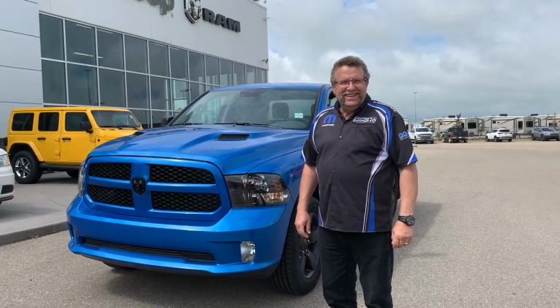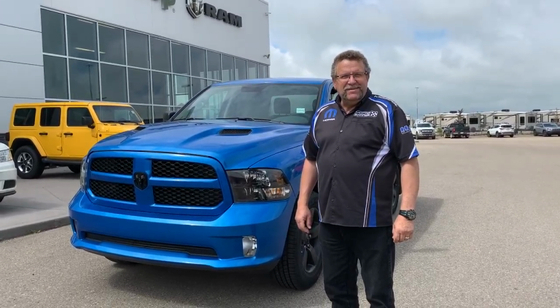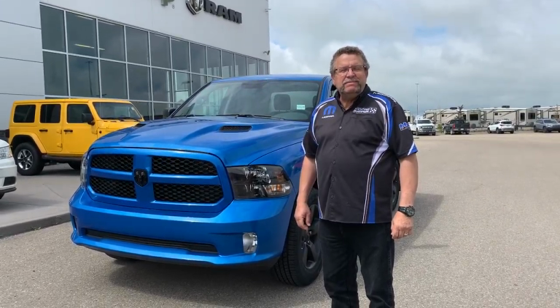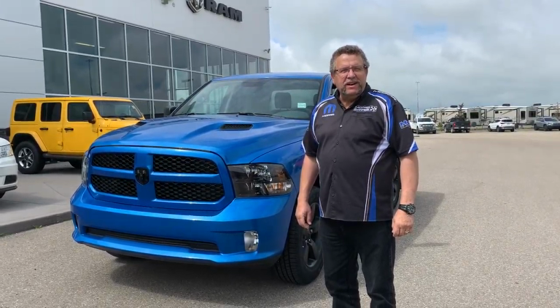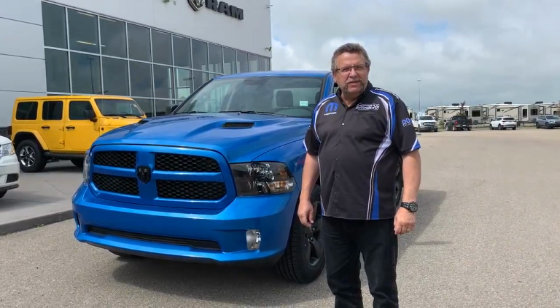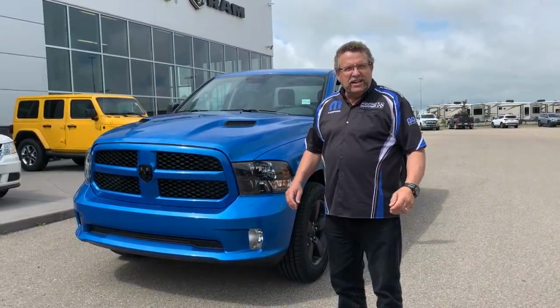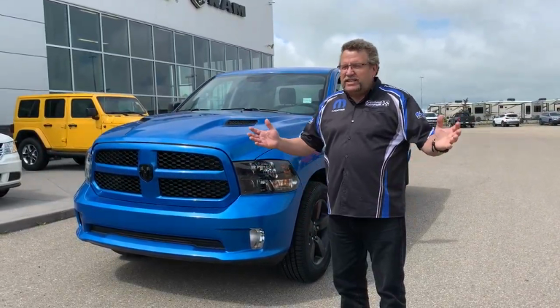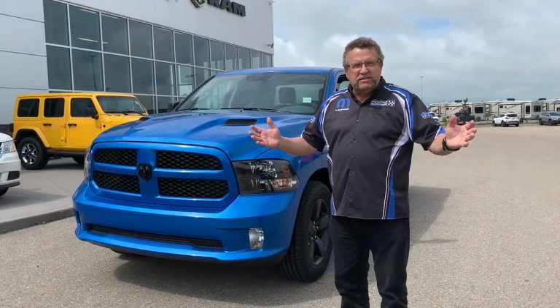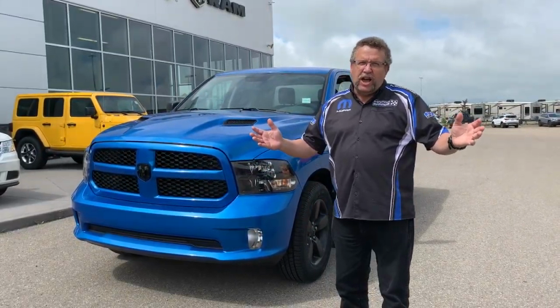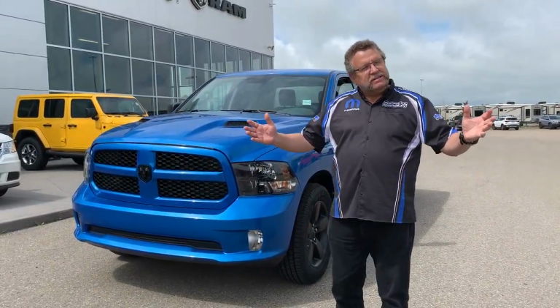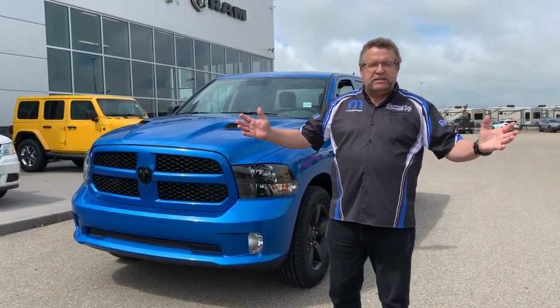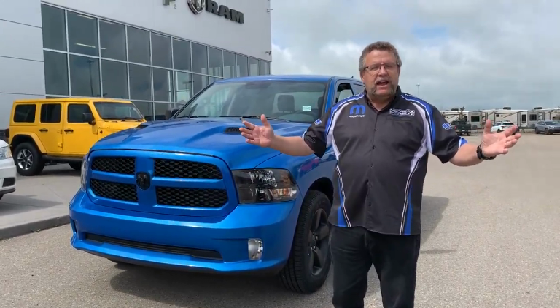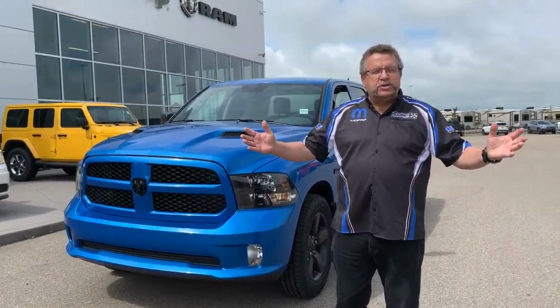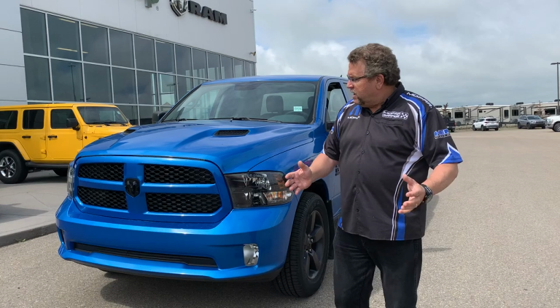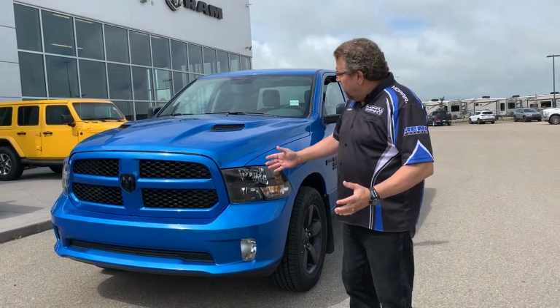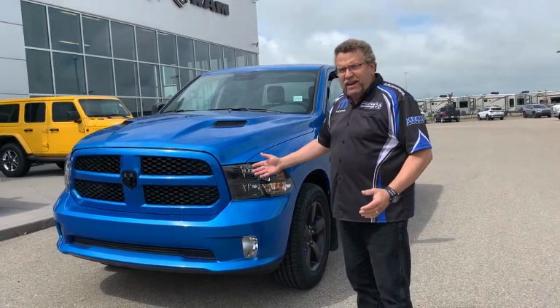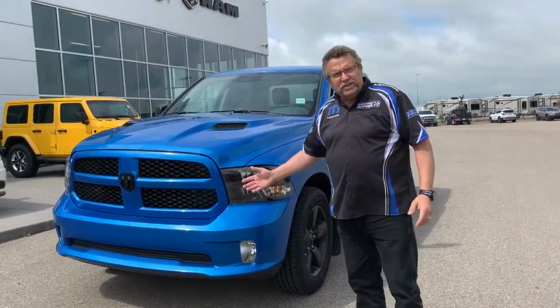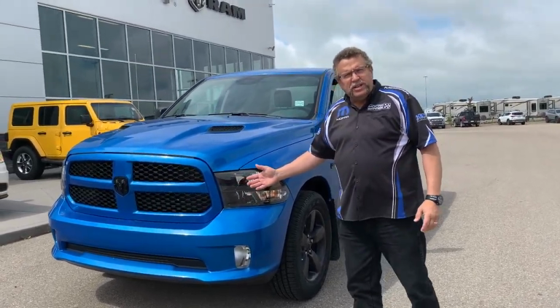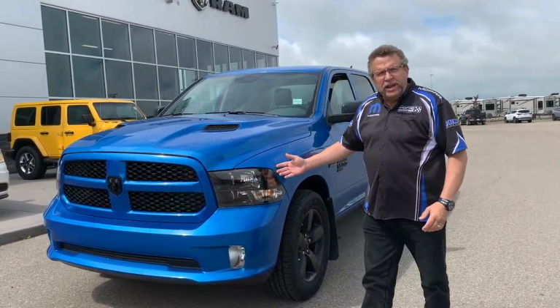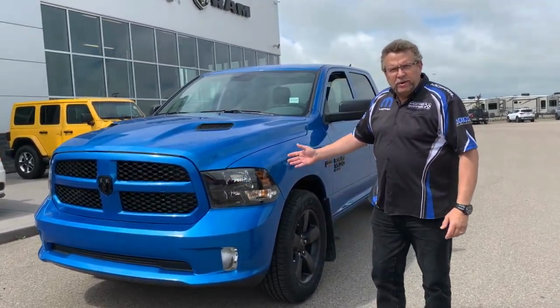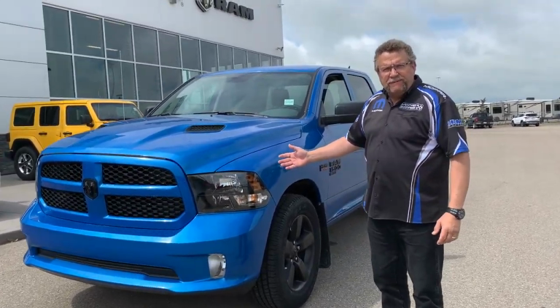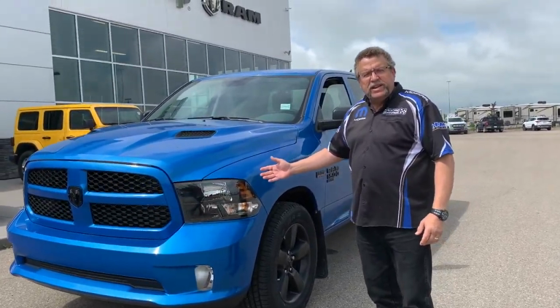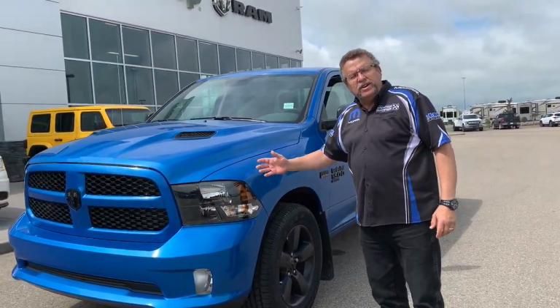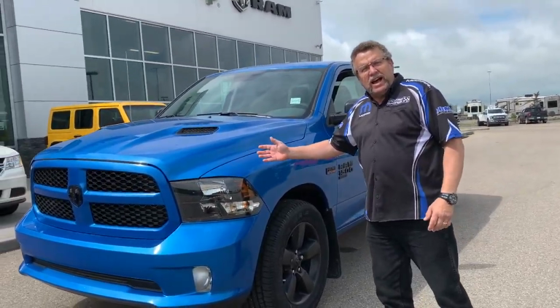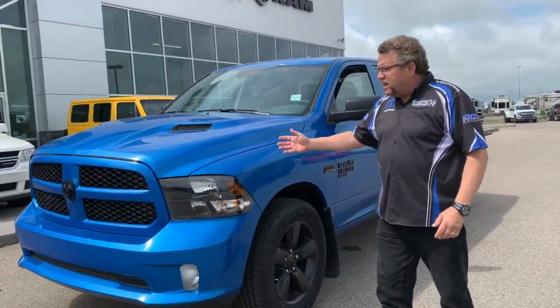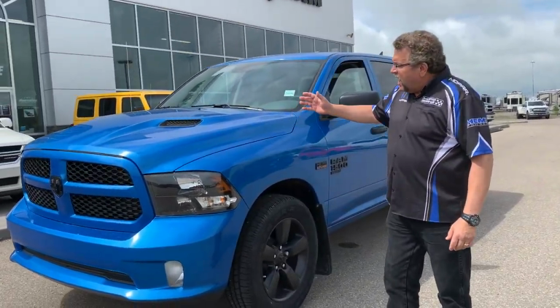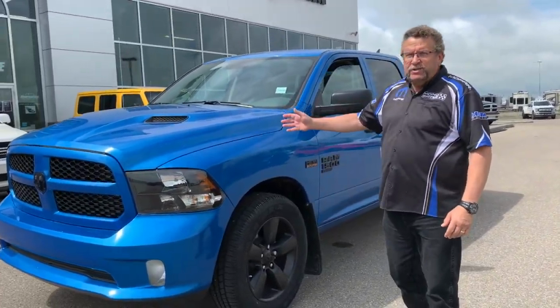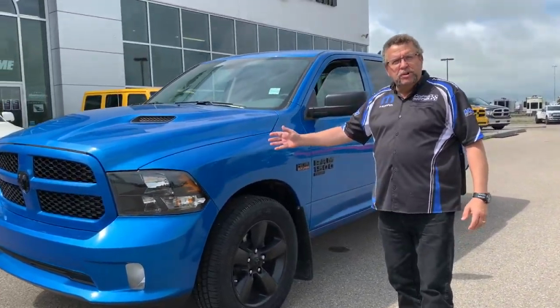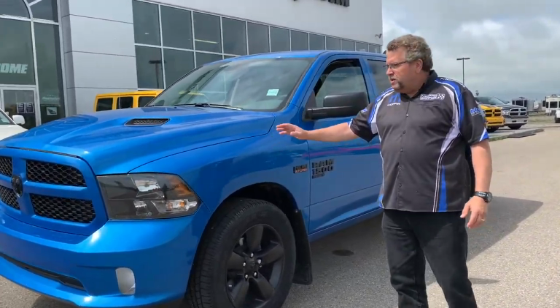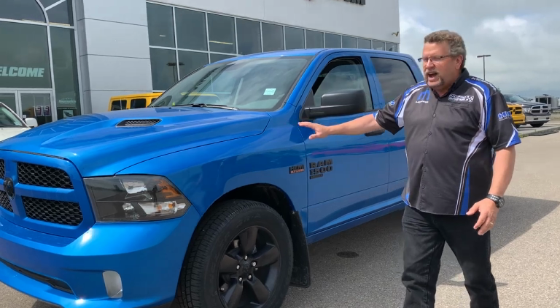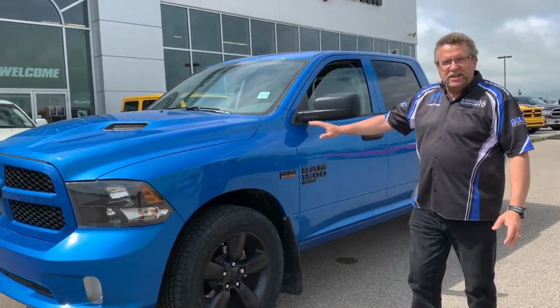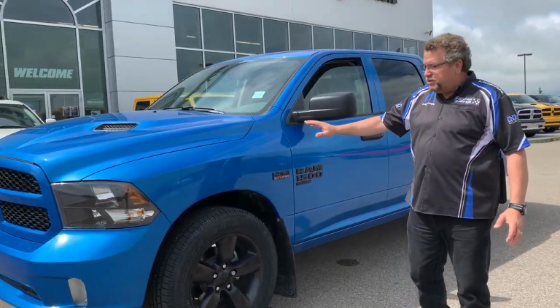Hey everybody, Steve McFarer here from Mountain View Dodge. Sun's out, it's July, we've got time for a truck. I have here a 2020 Ram 1500 Classic Hydro Blue — nice looking blue.